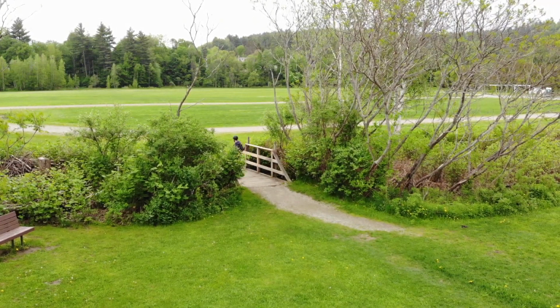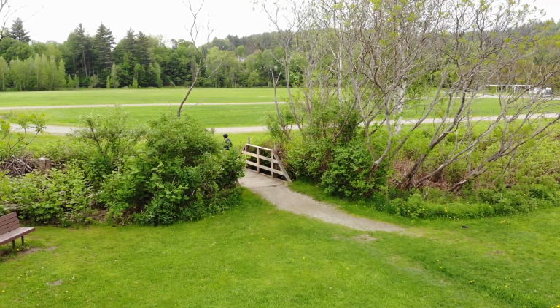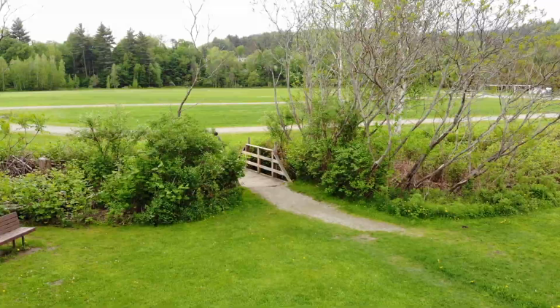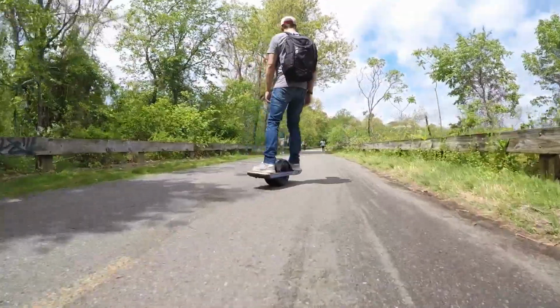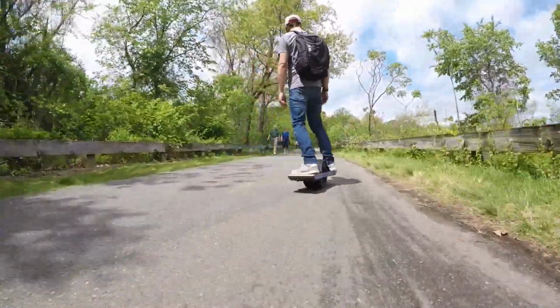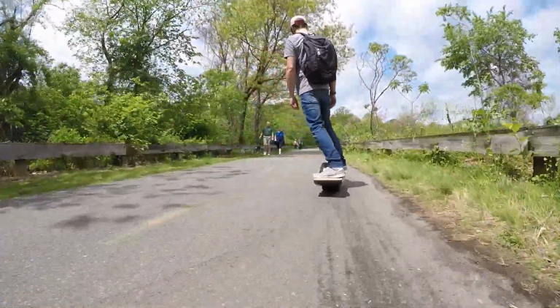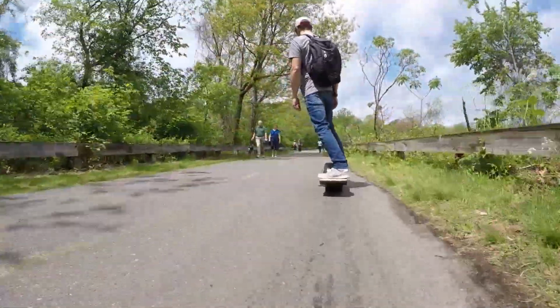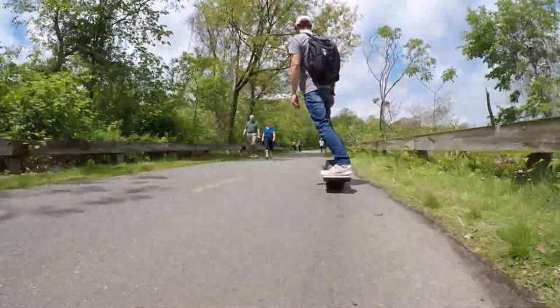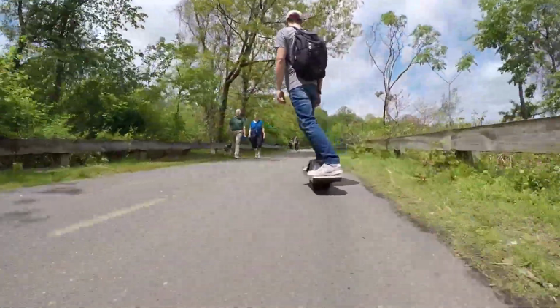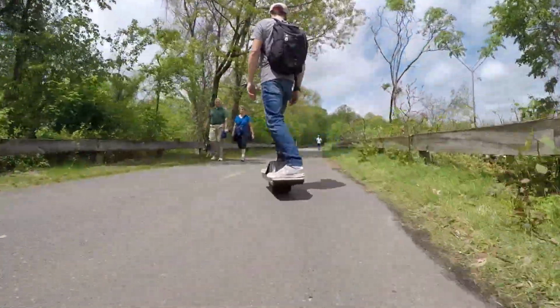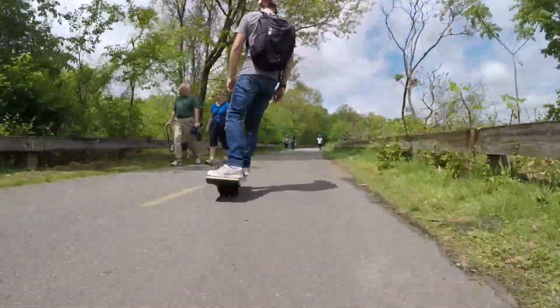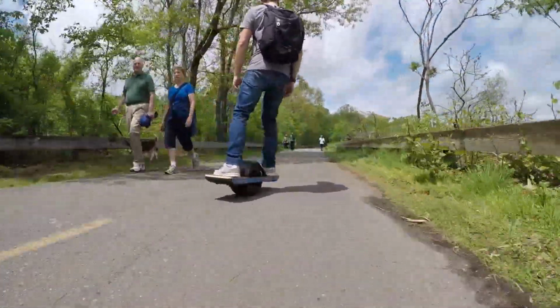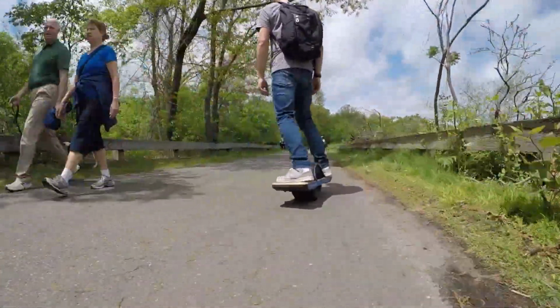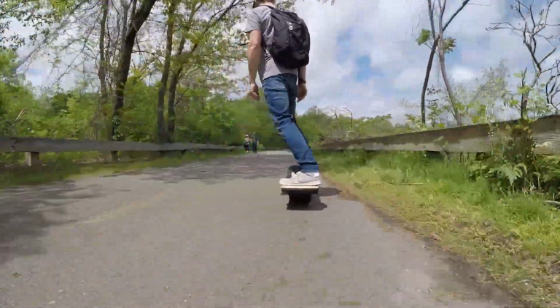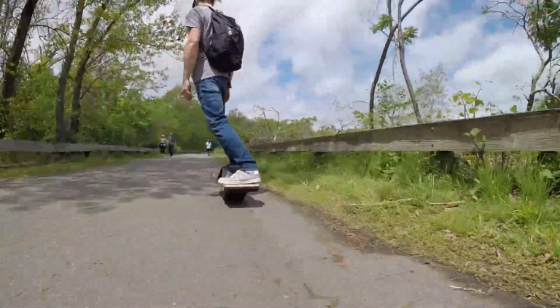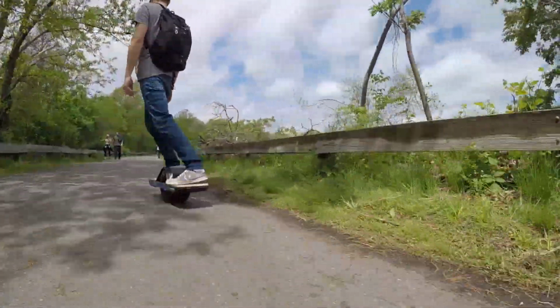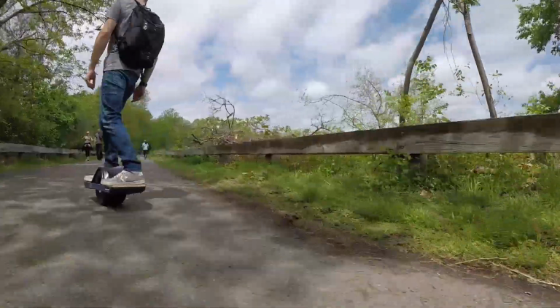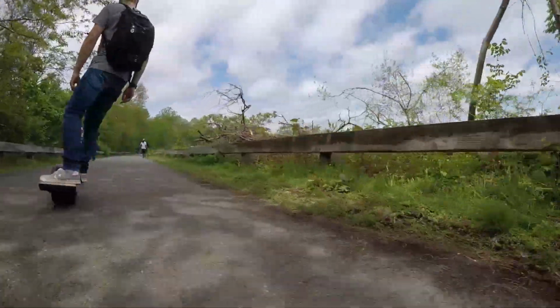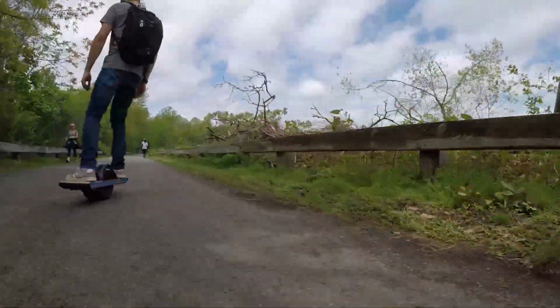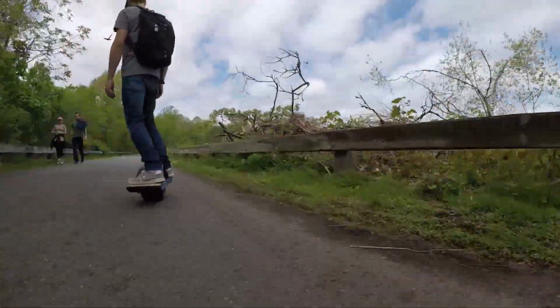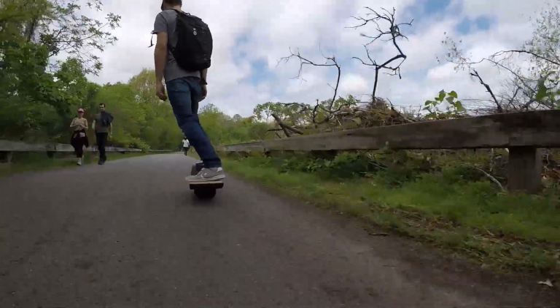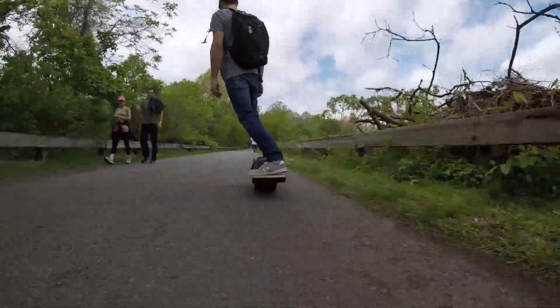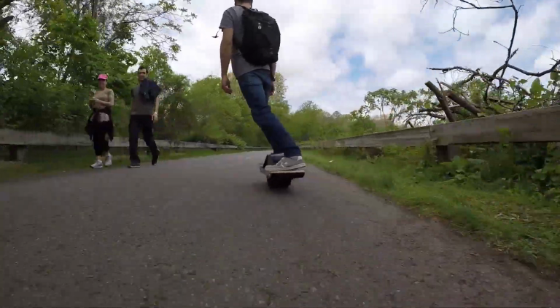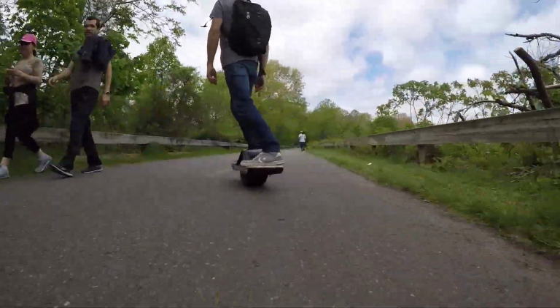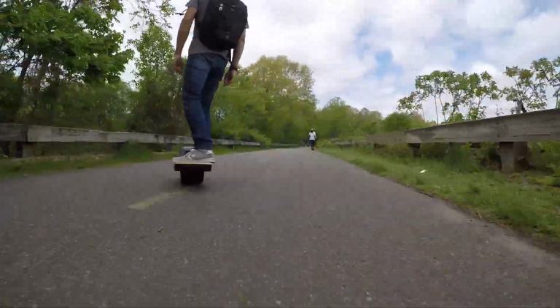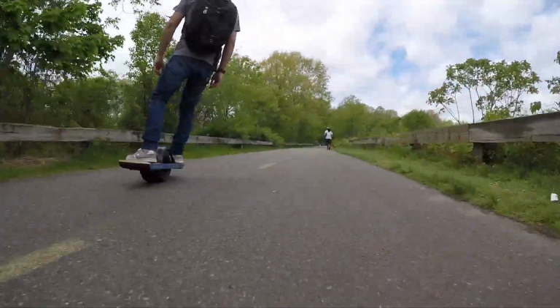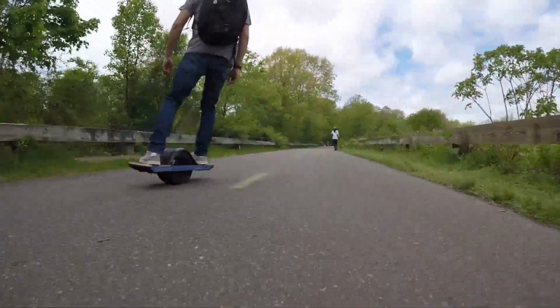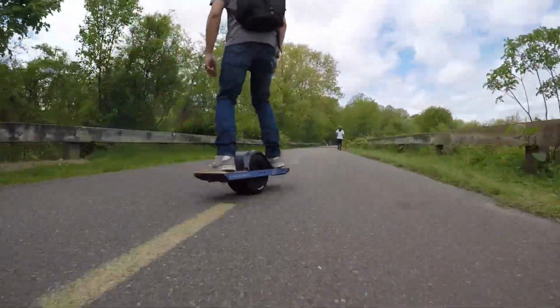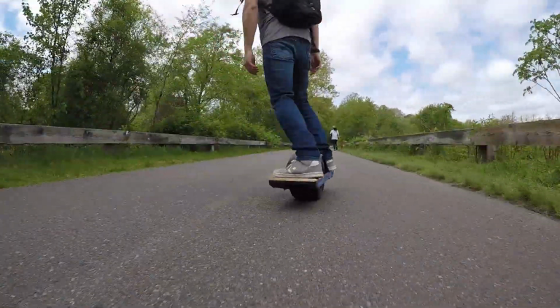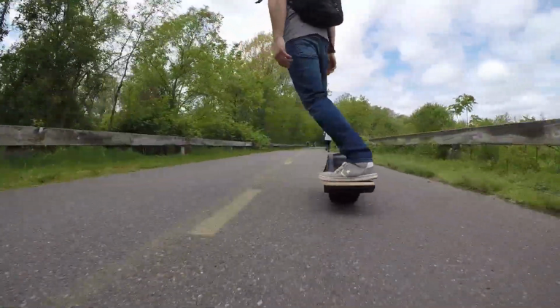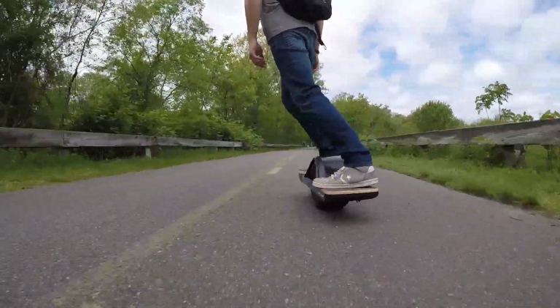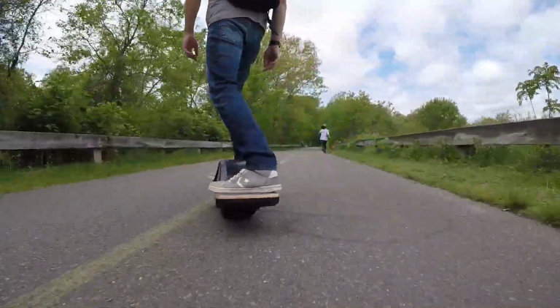Alright, that's it for now. Next up, check out our road range test, where we took our XR on a long bike path and got all 18 miles of range.